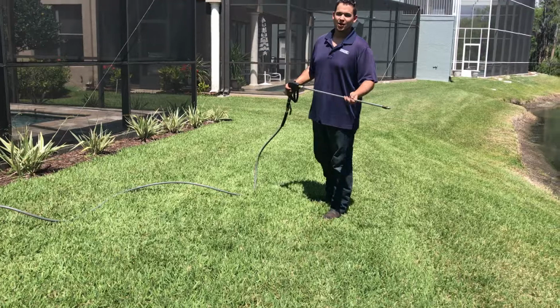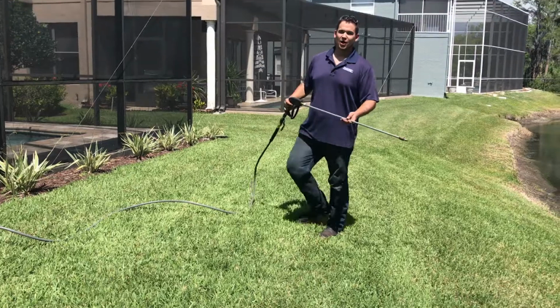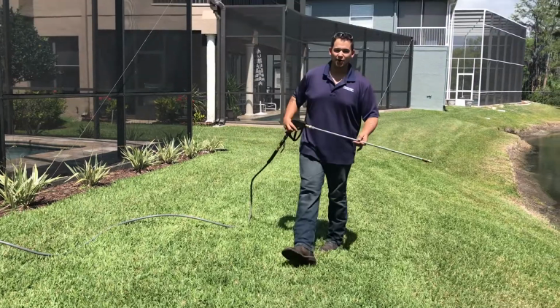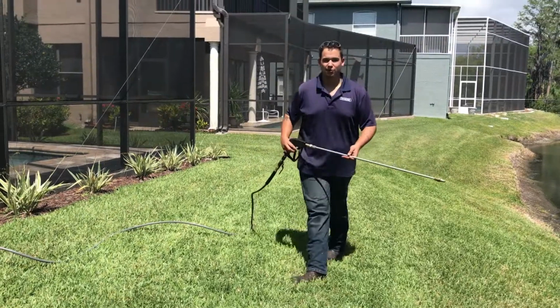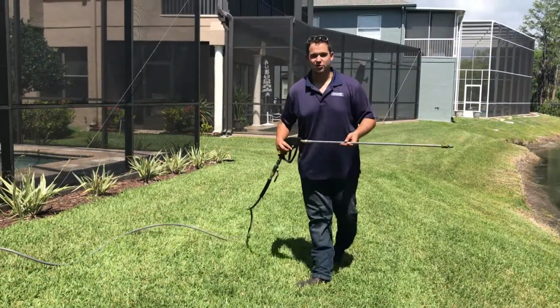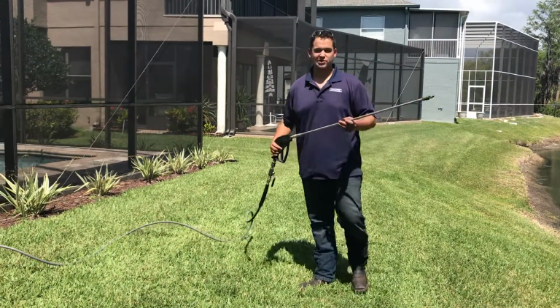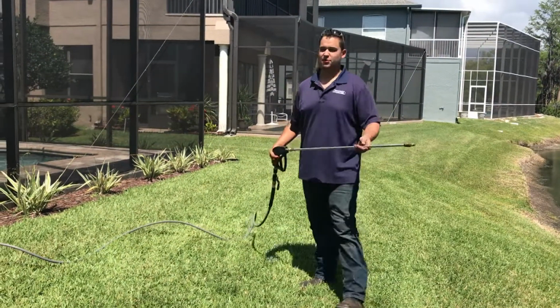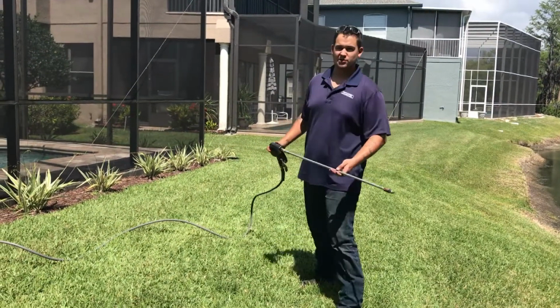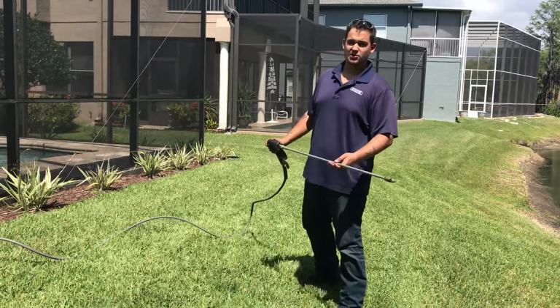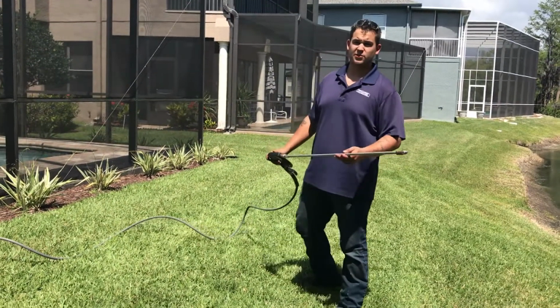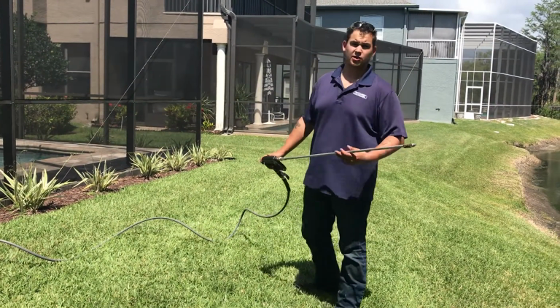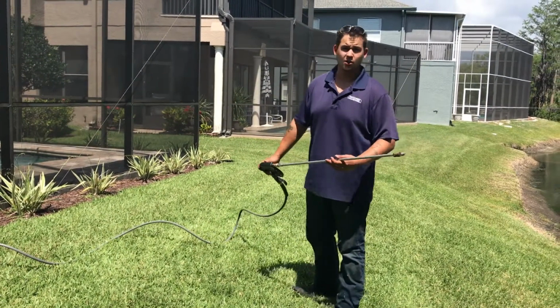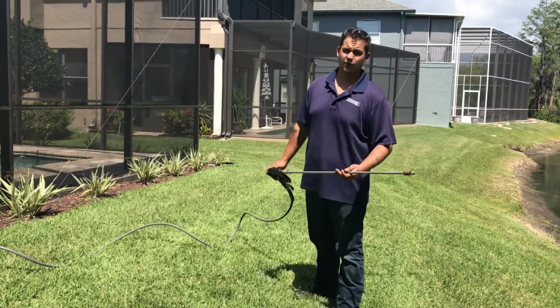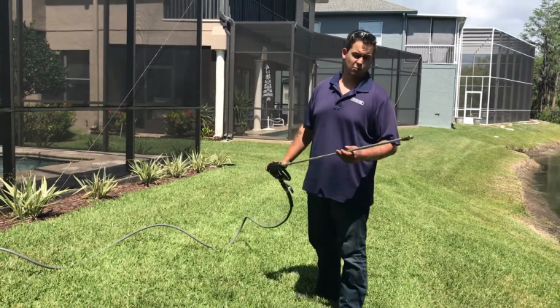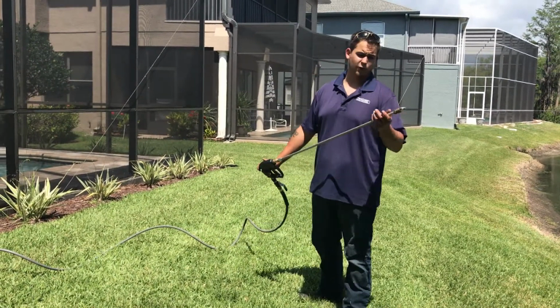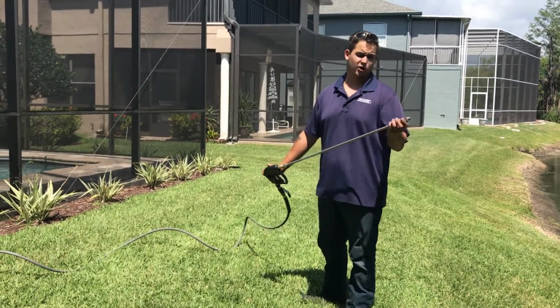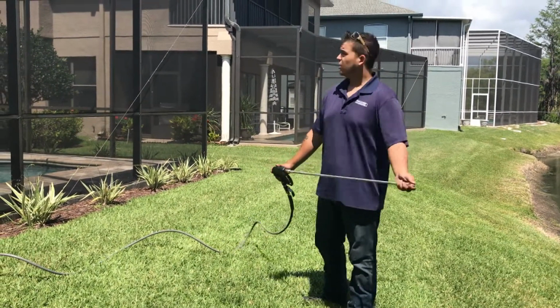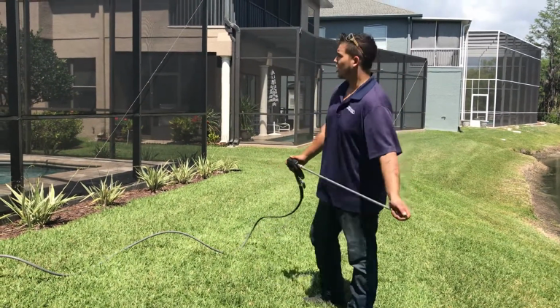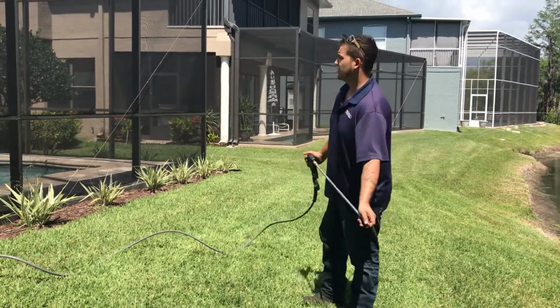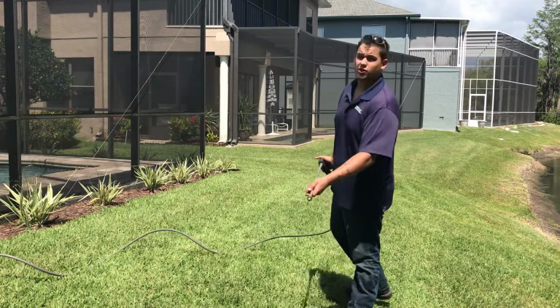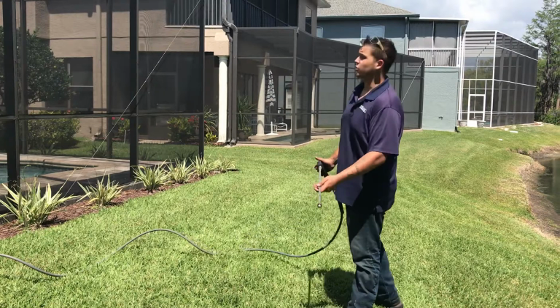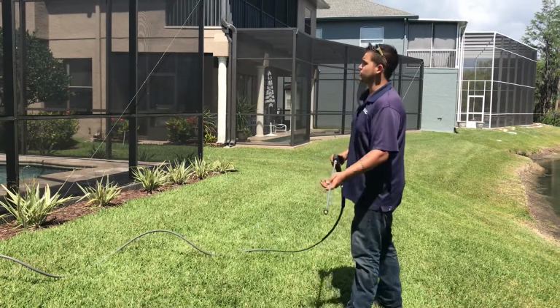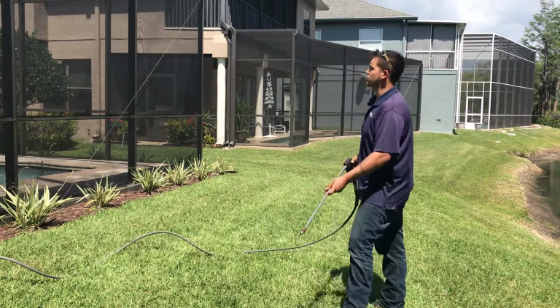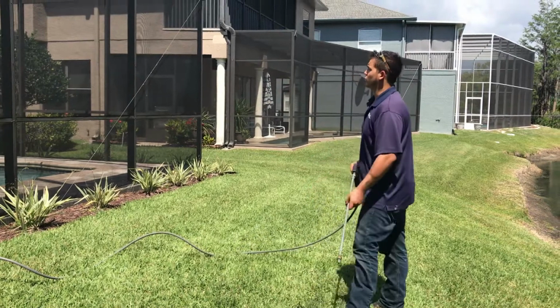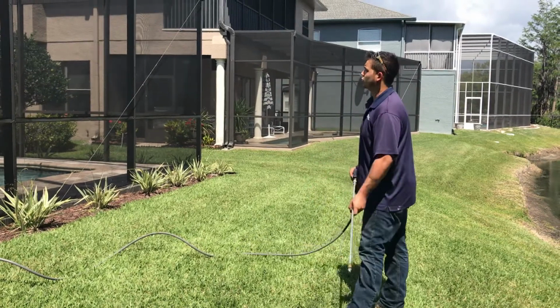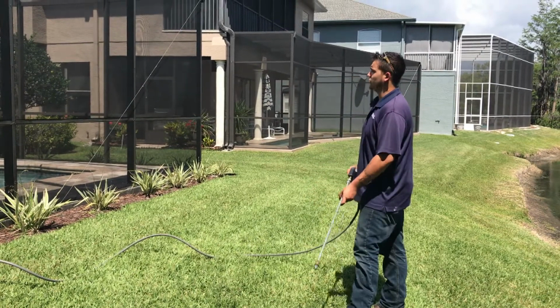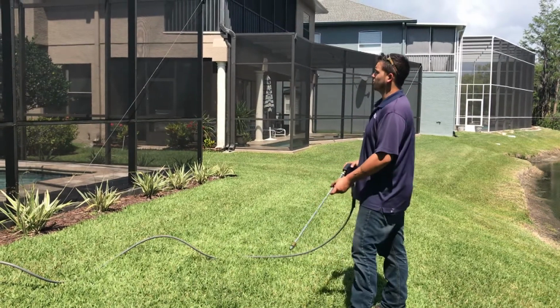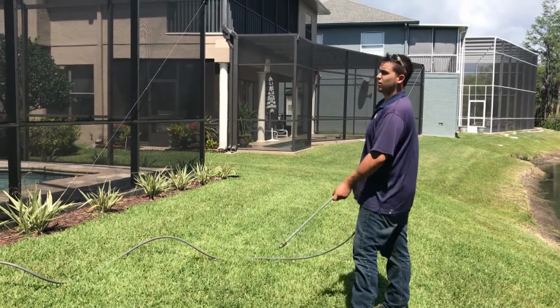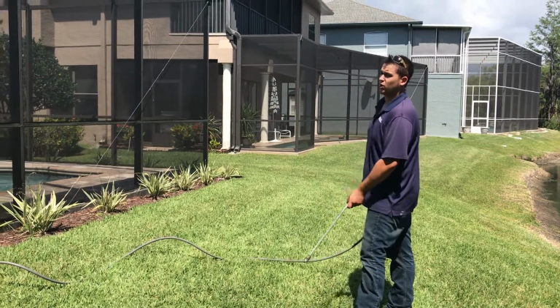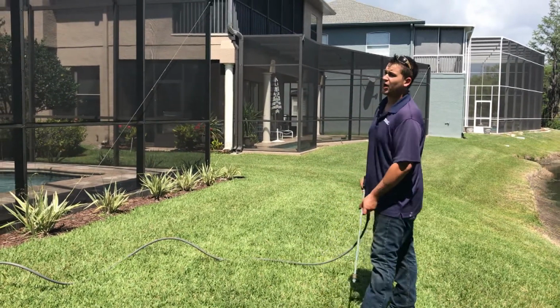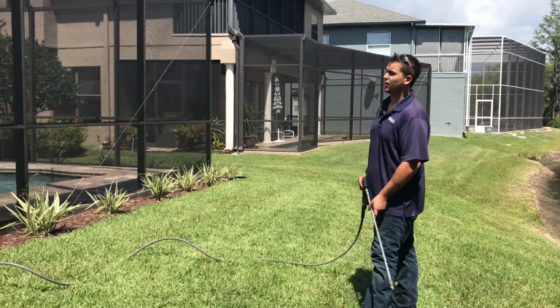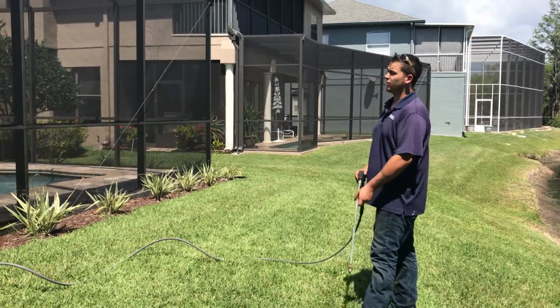How you doing? Christian Smith, Smith Surface Cleaning out of Altomar, Florida. Basically doing a screened-in enclosure here in the La Nye area.